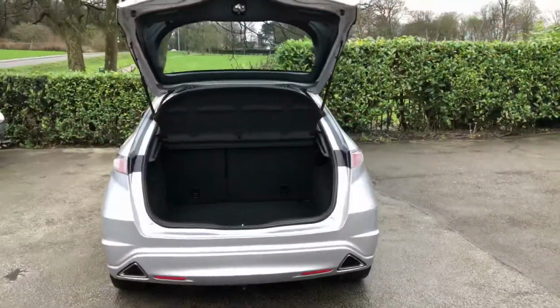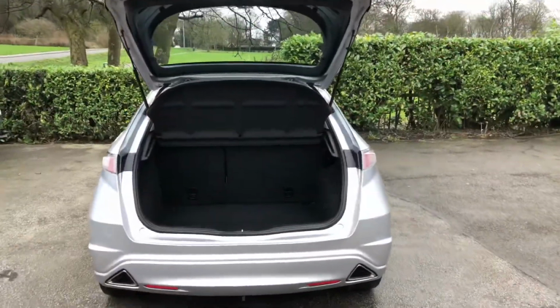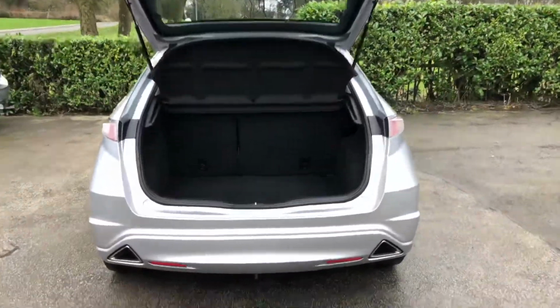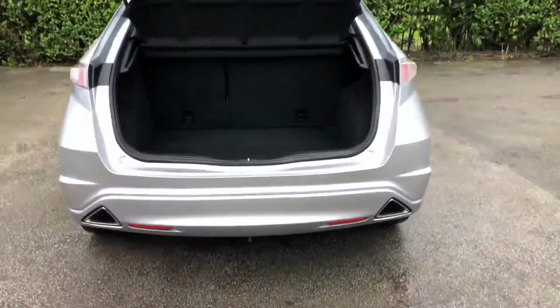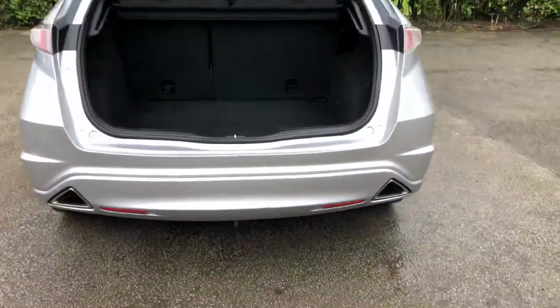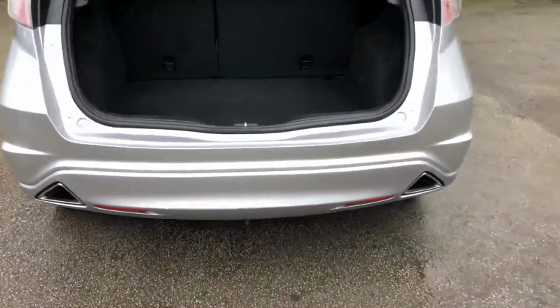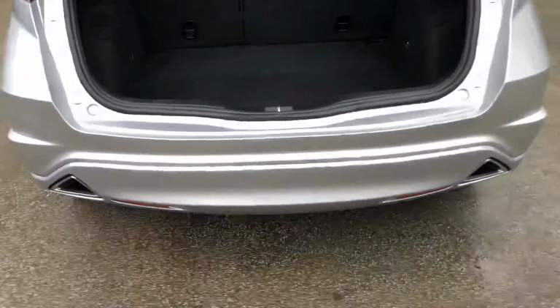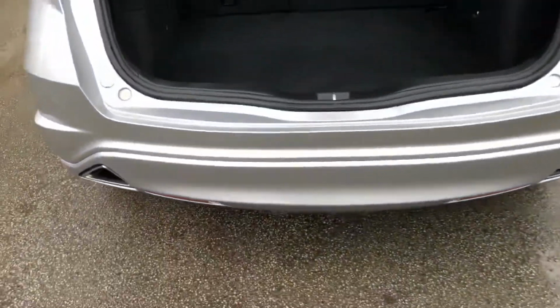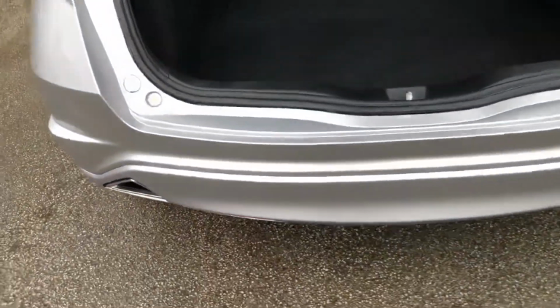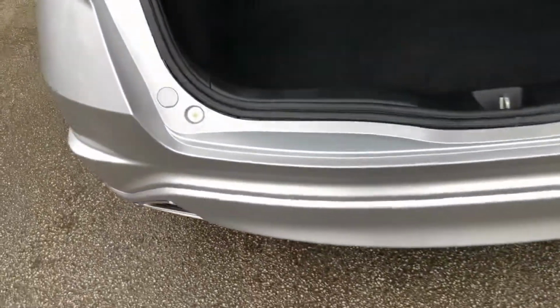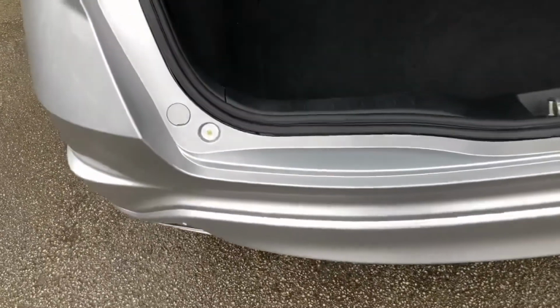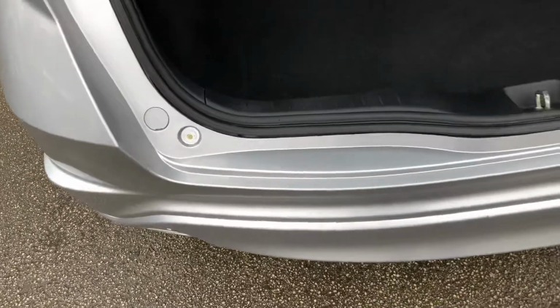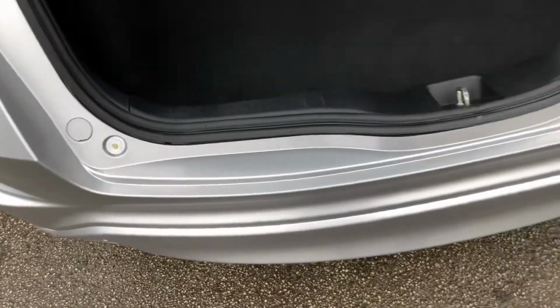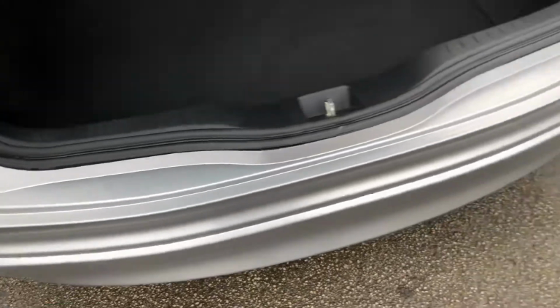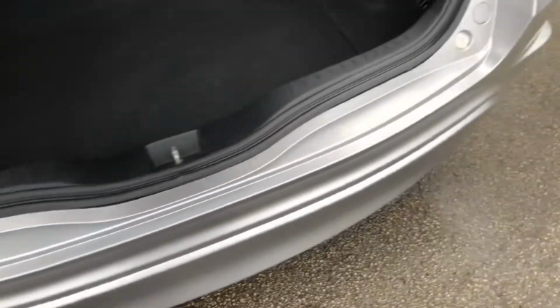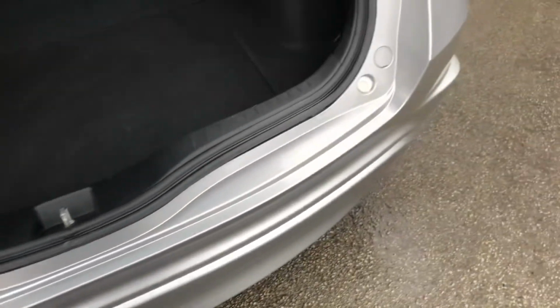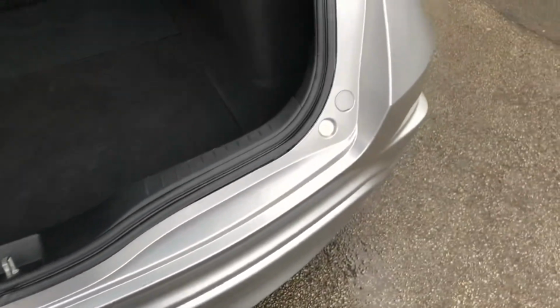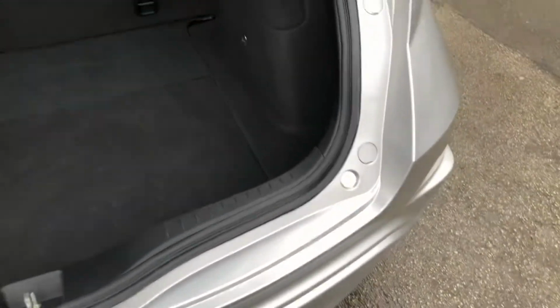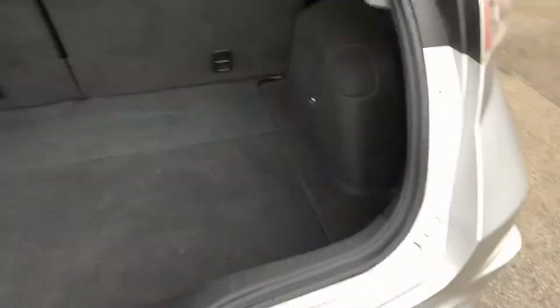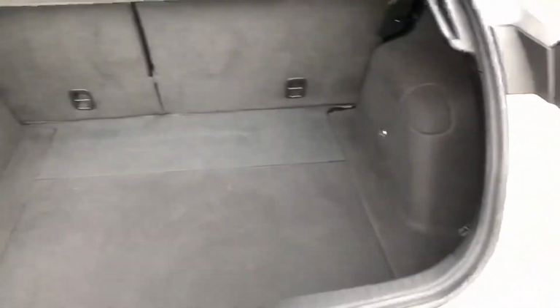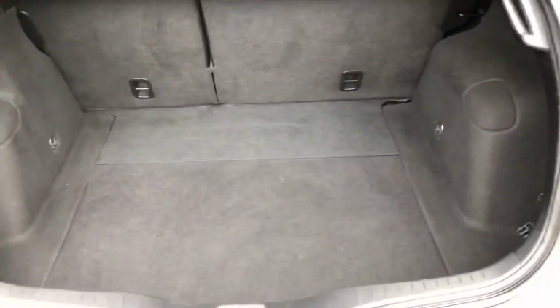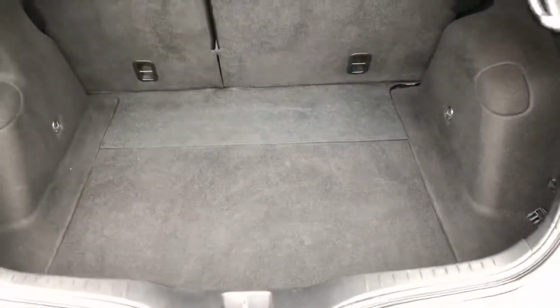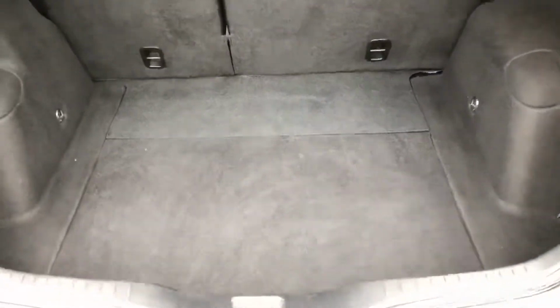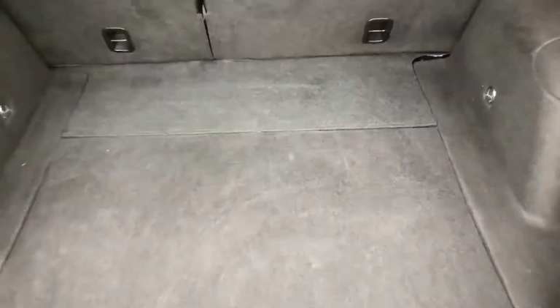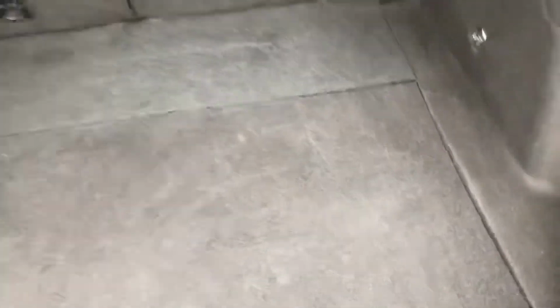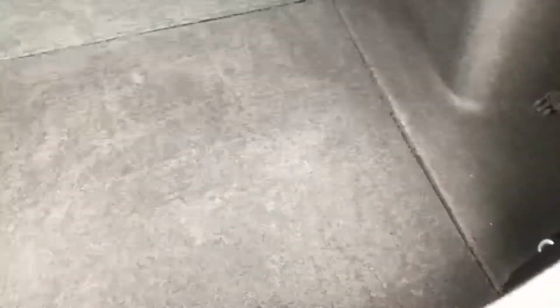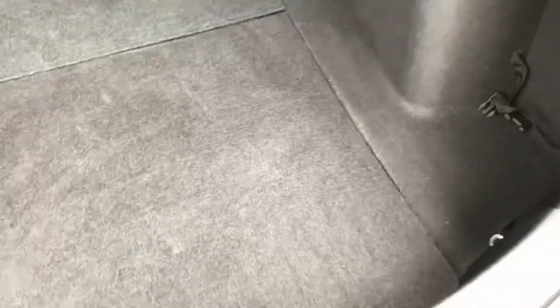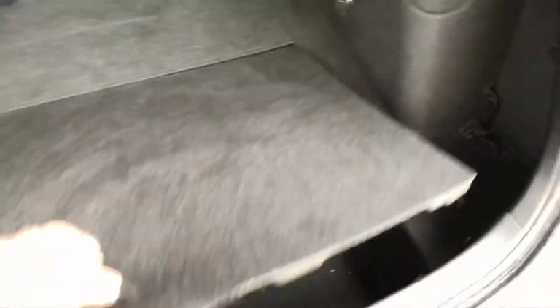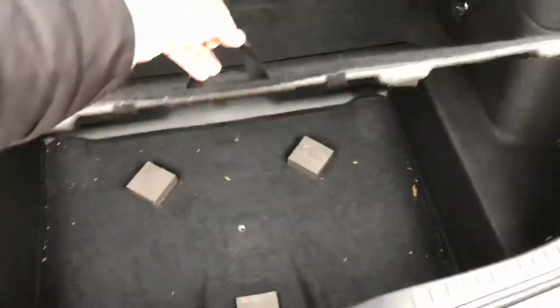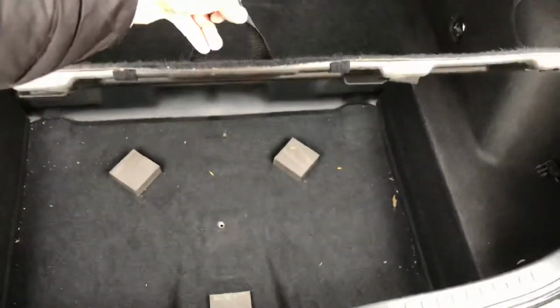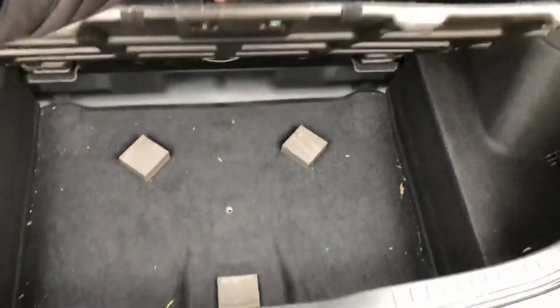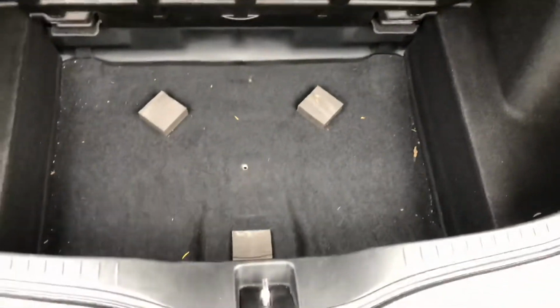Boot space is very good on the Civic. If we take a look at the rear bumper, you can see it's in excellent condition — no marks or scratches — and inside it has the clever hidden floor providing extra storage.